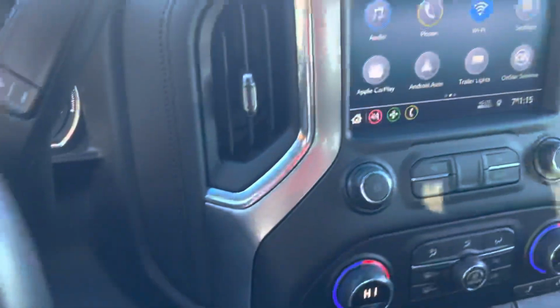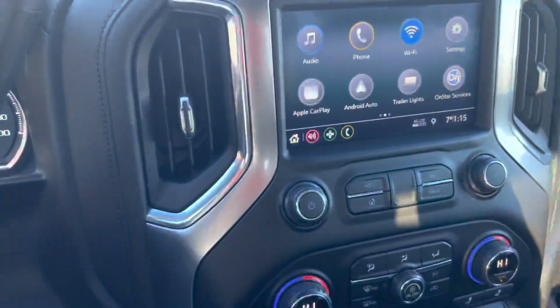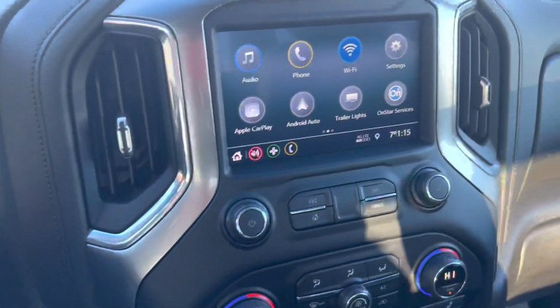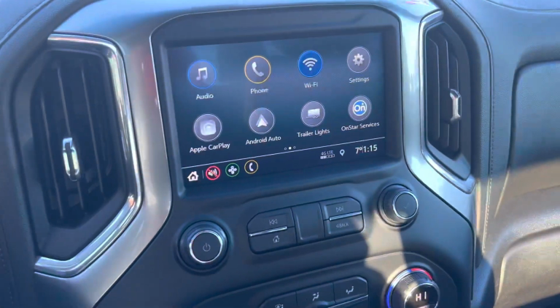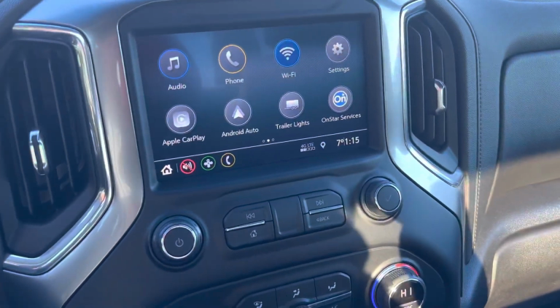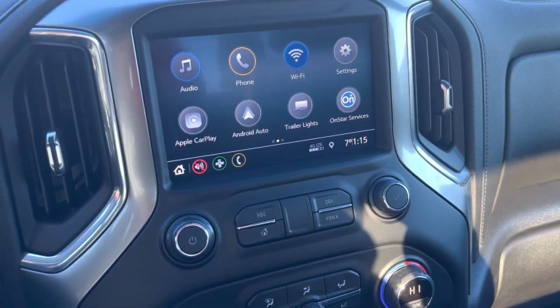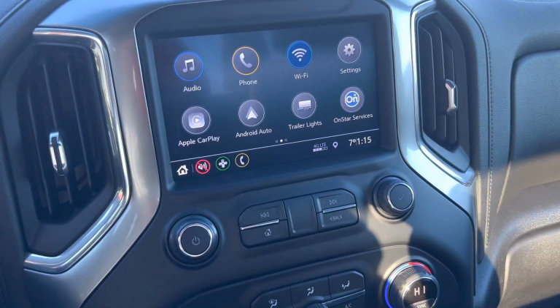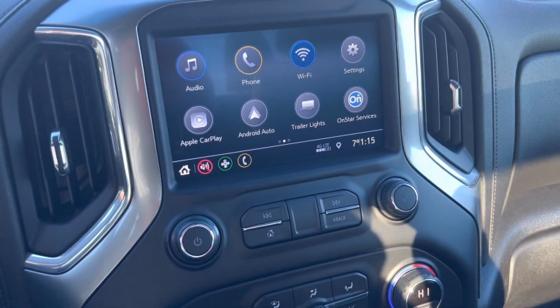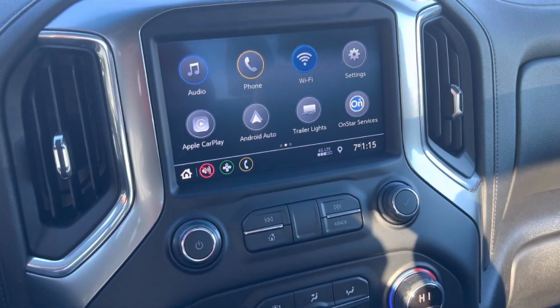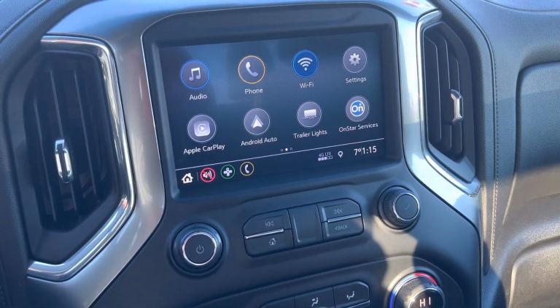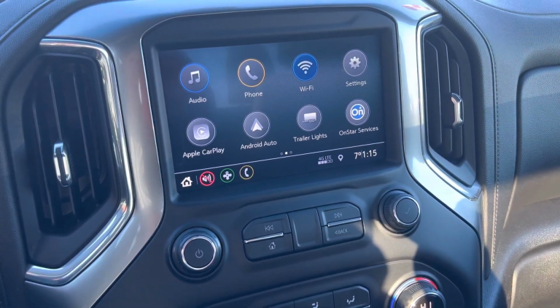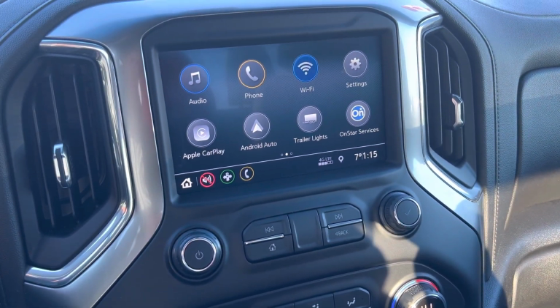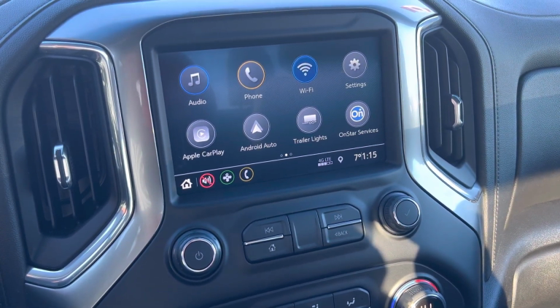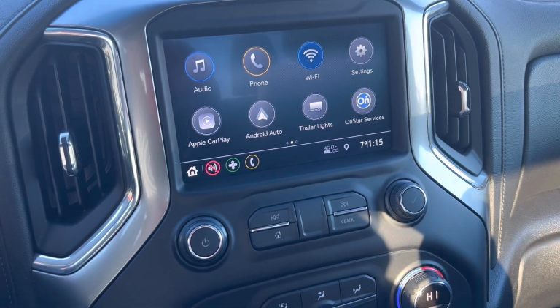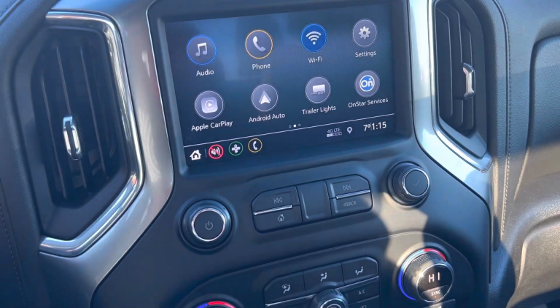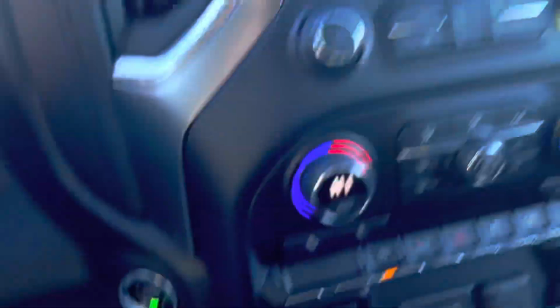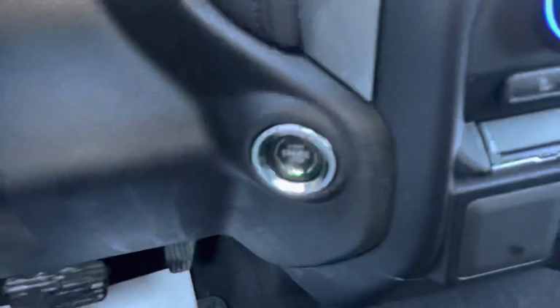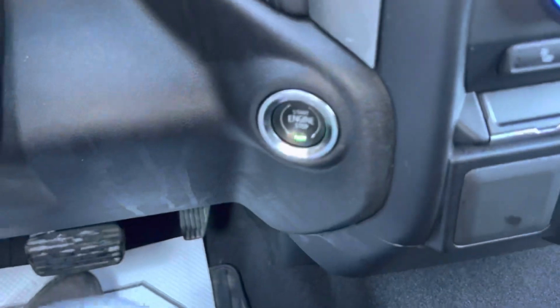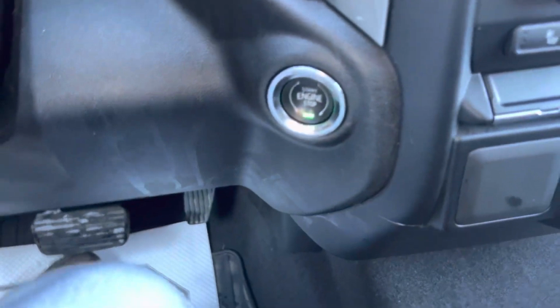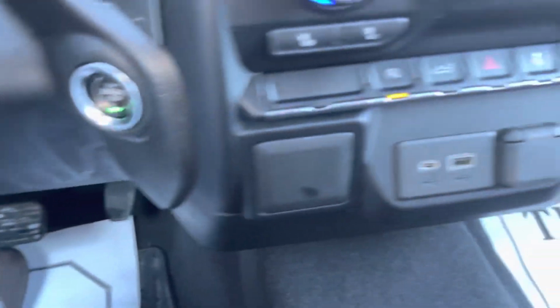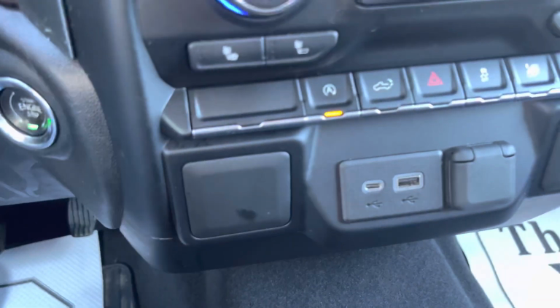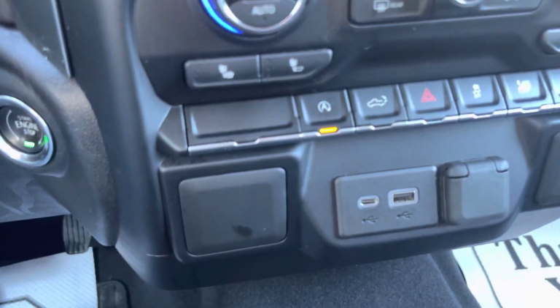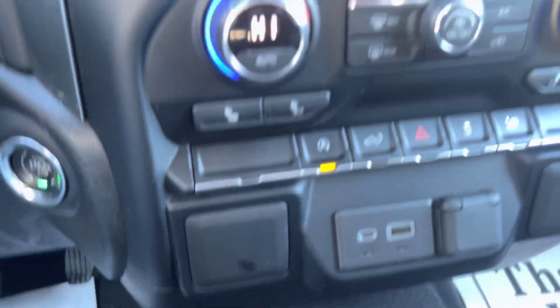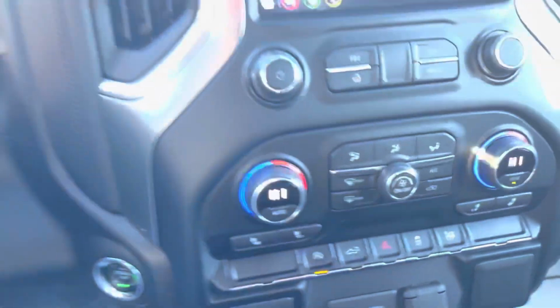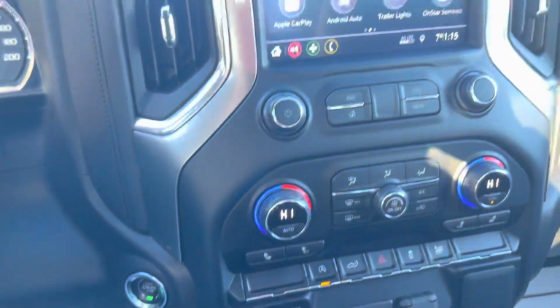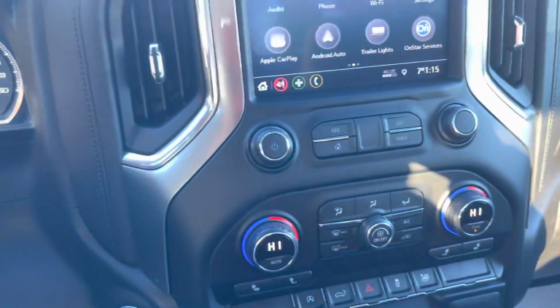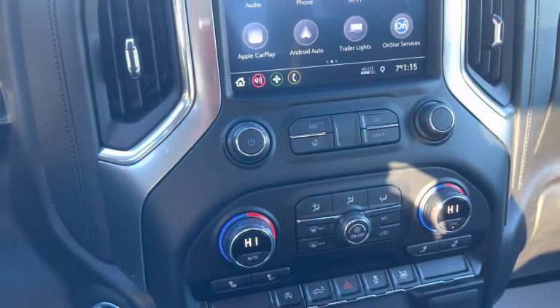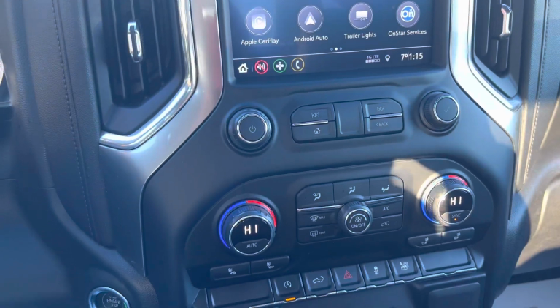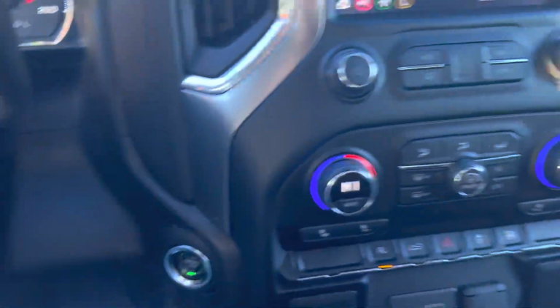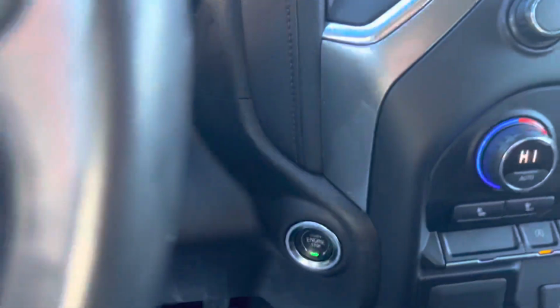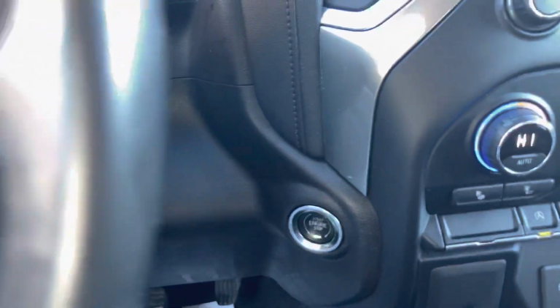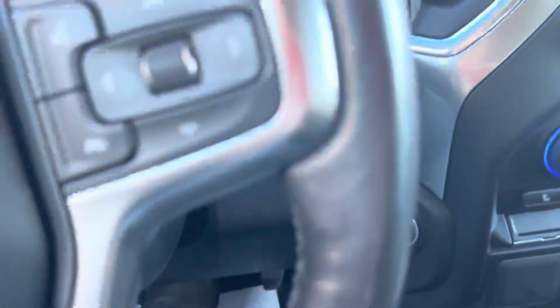Touchscreen dash with Apple CarPlay and Android Auto. Push to start, USB ports, dual climate control, heated seats.